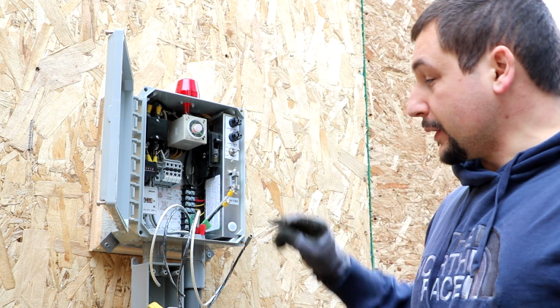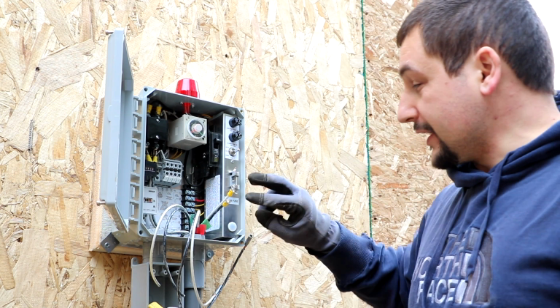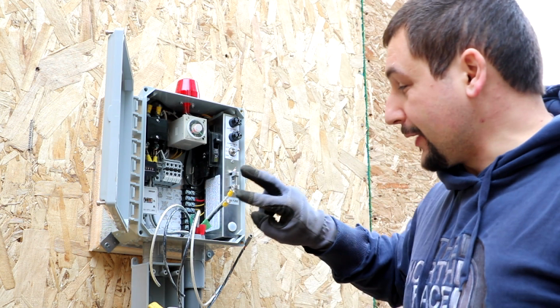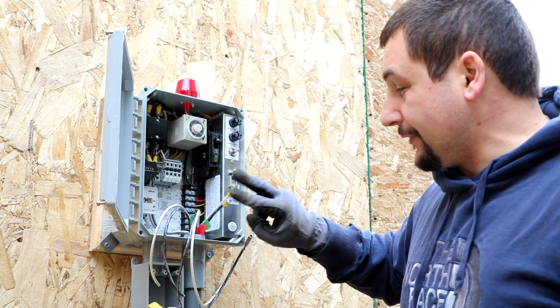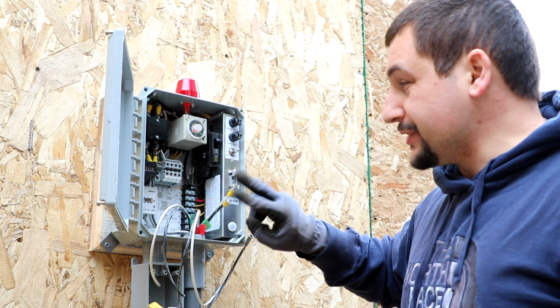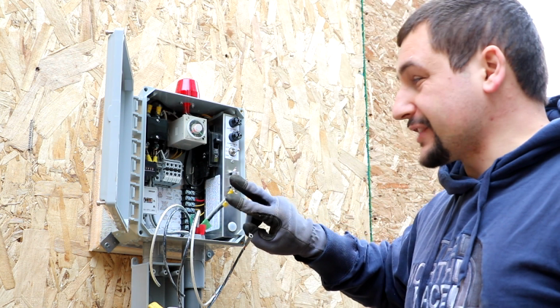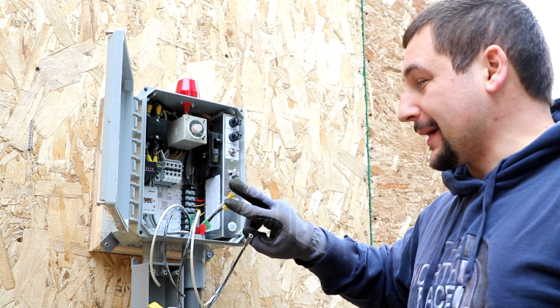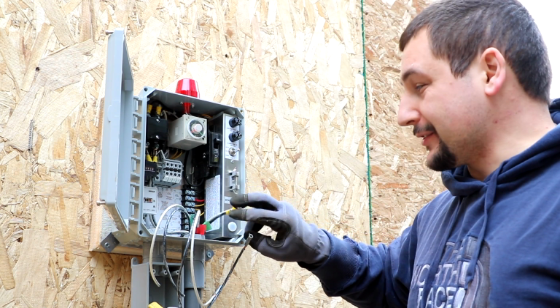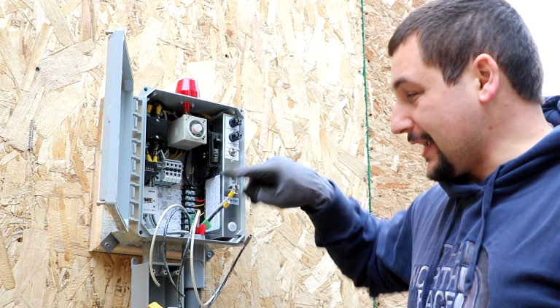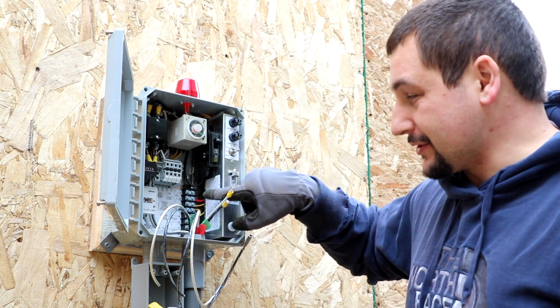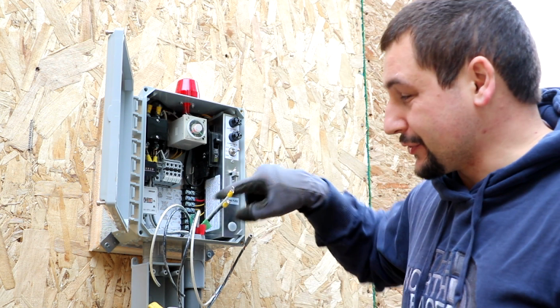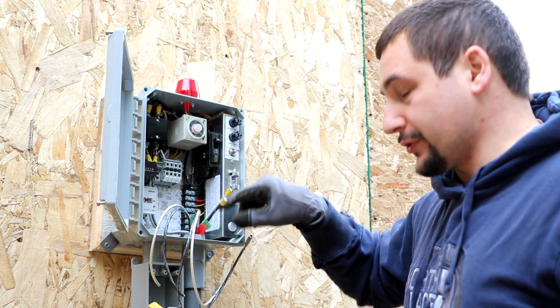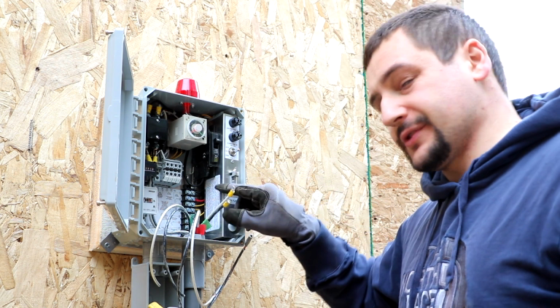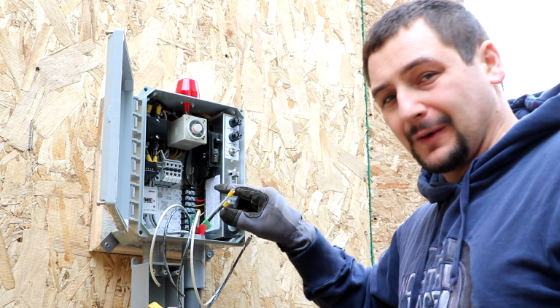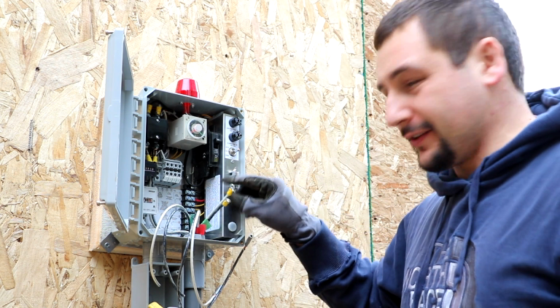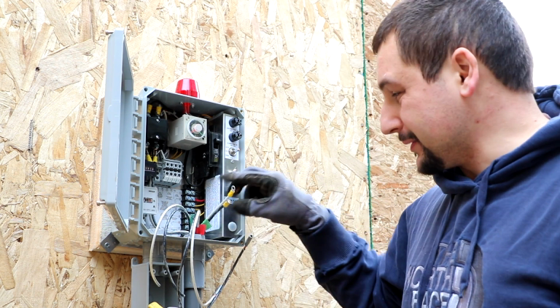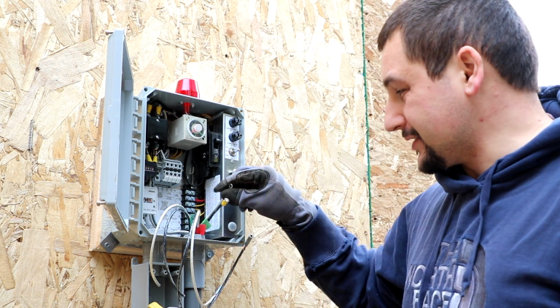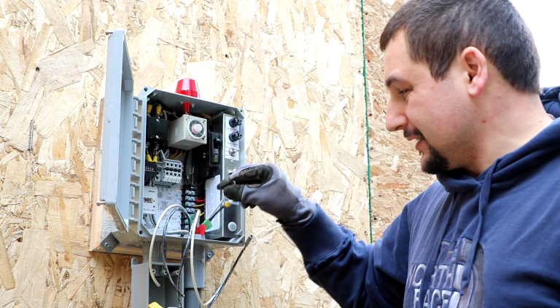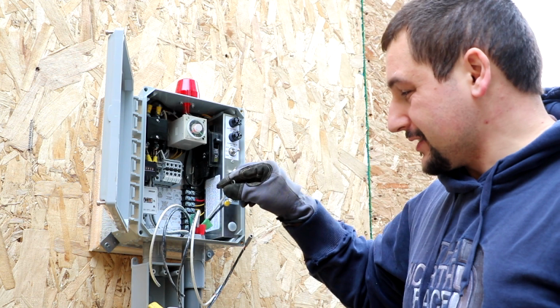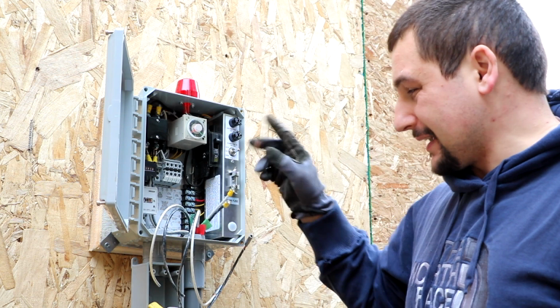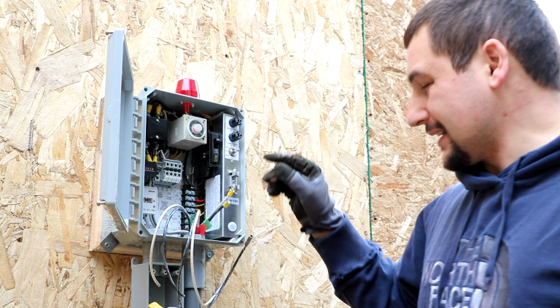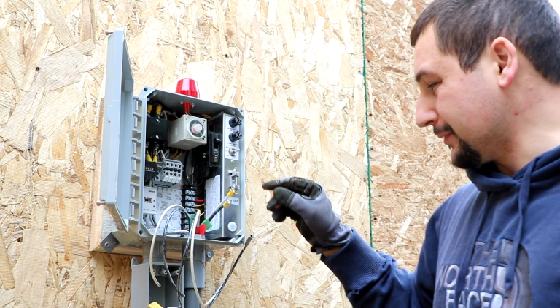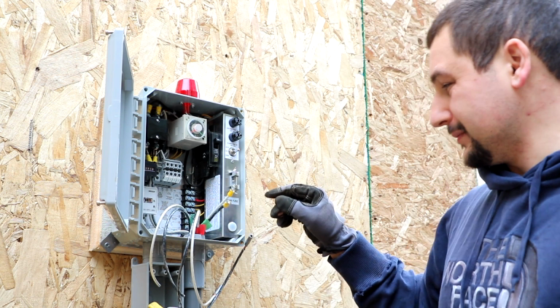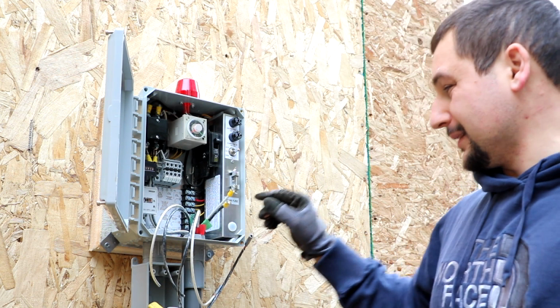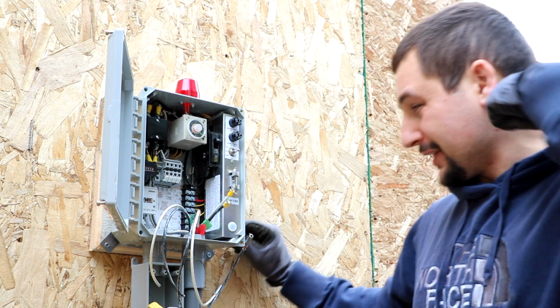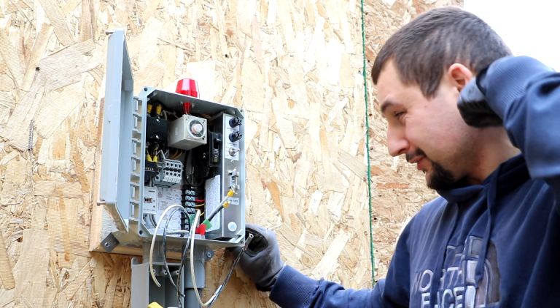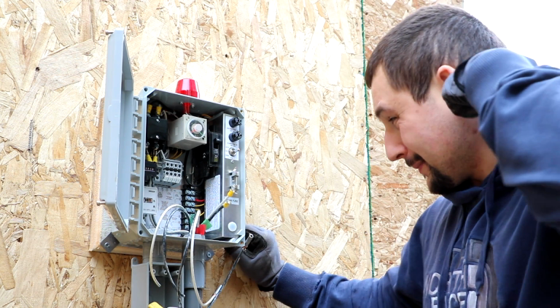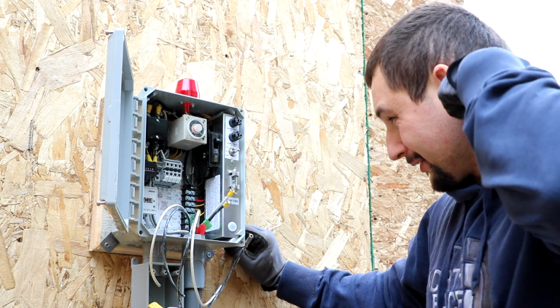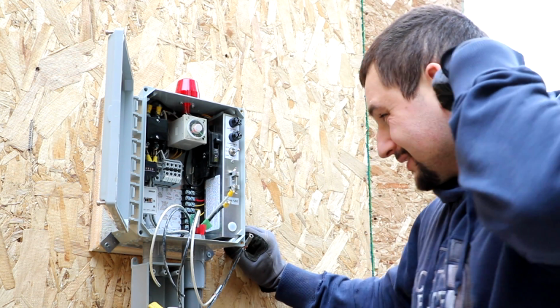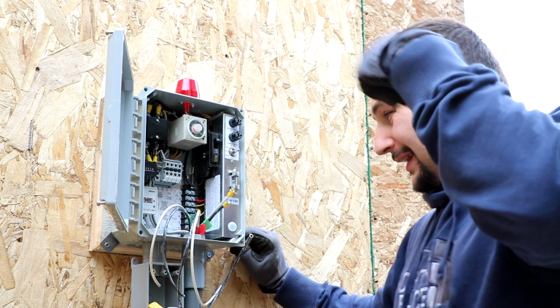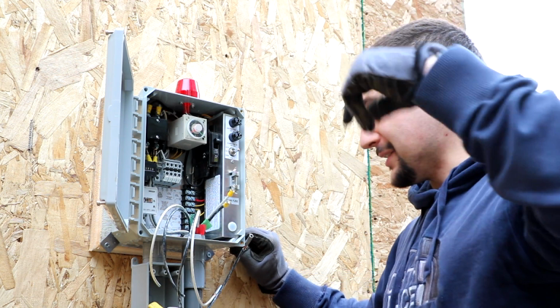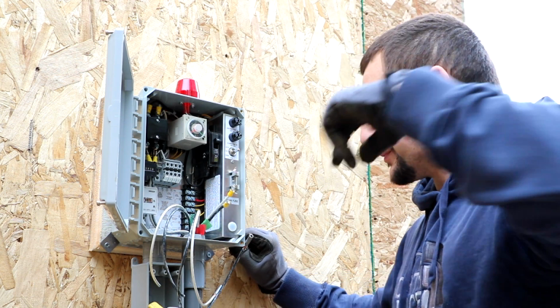You don't have to use these type of connectors. You can just loosen the screw up and stick the wire on there. But these just make it stay in place a little bit better, so I like to use them.